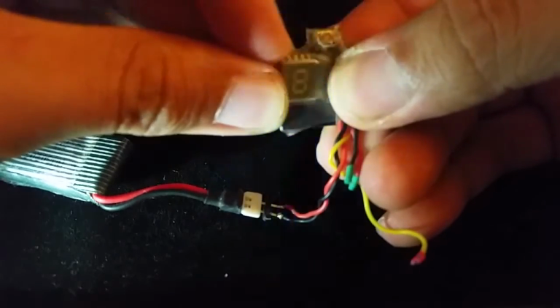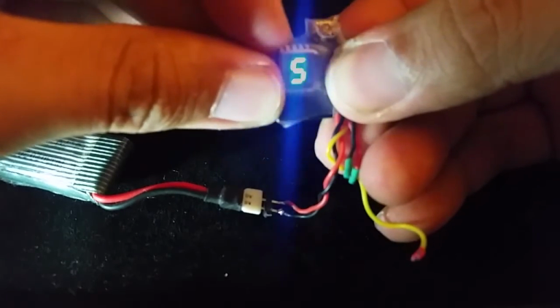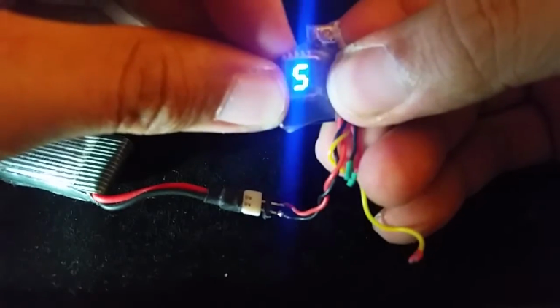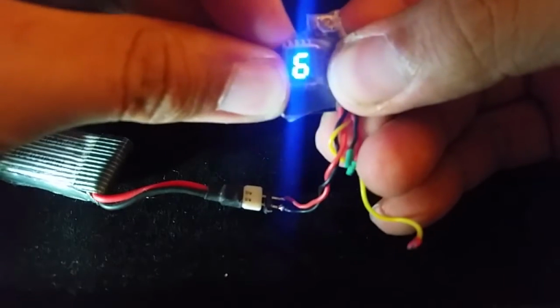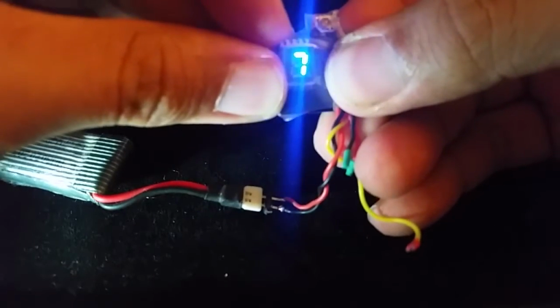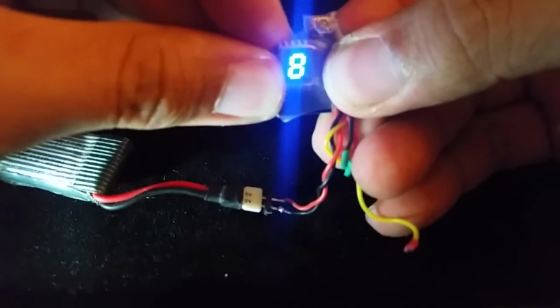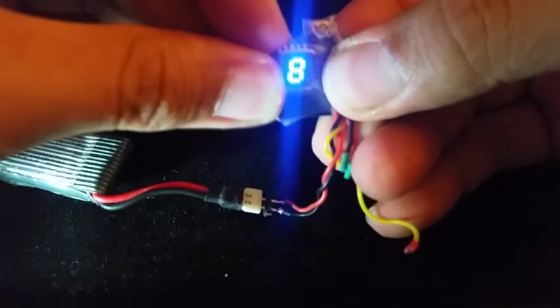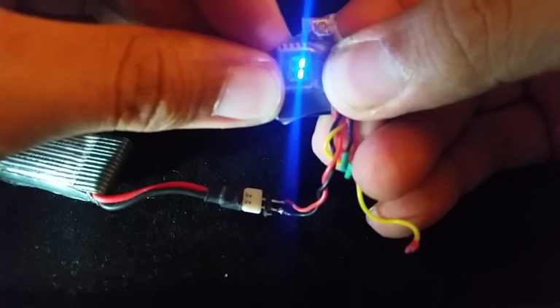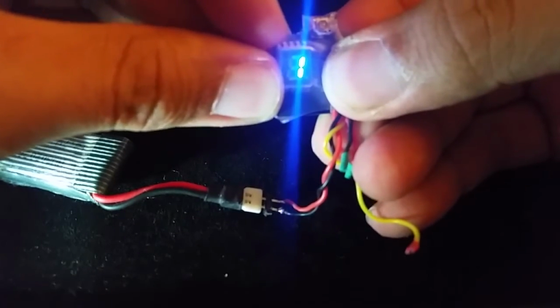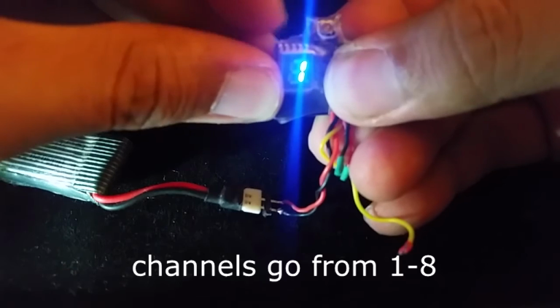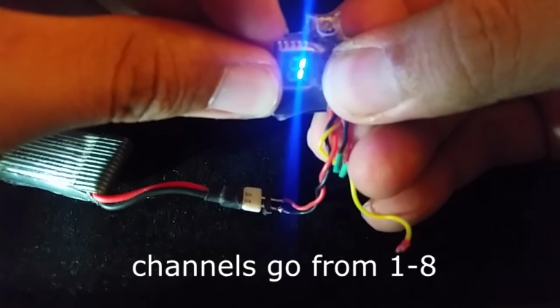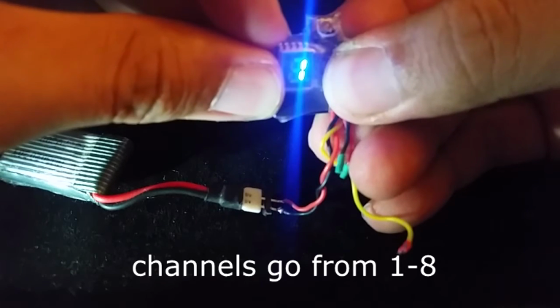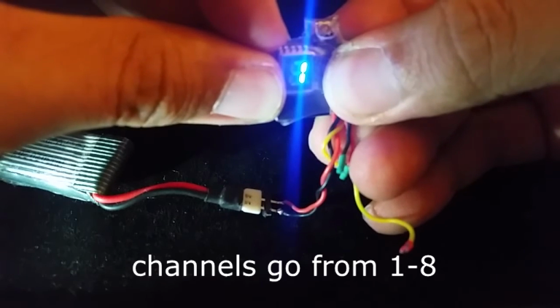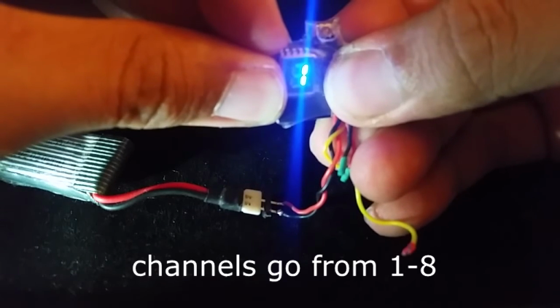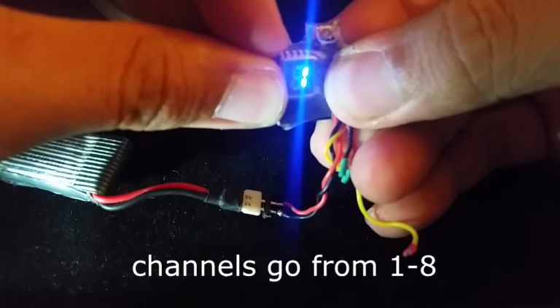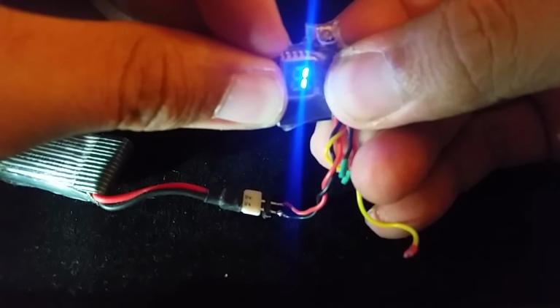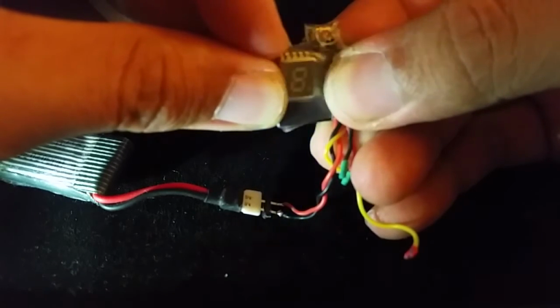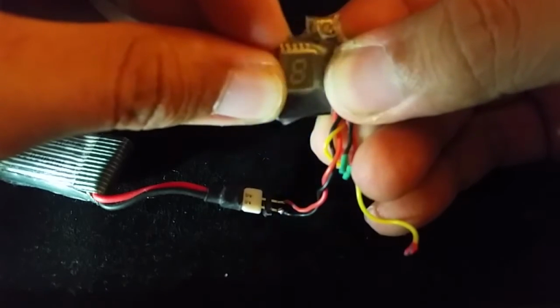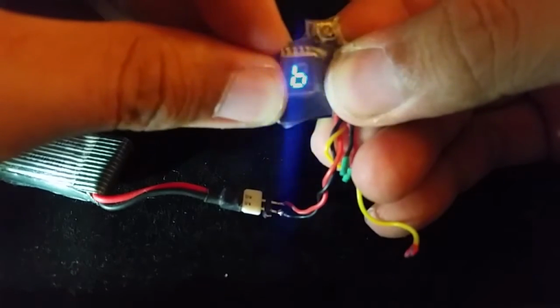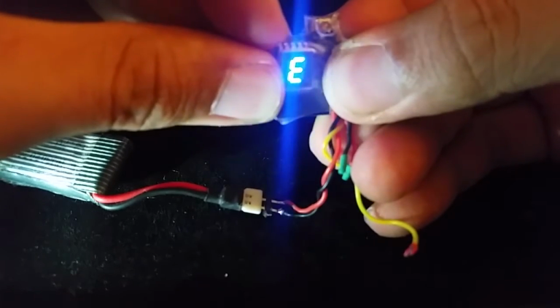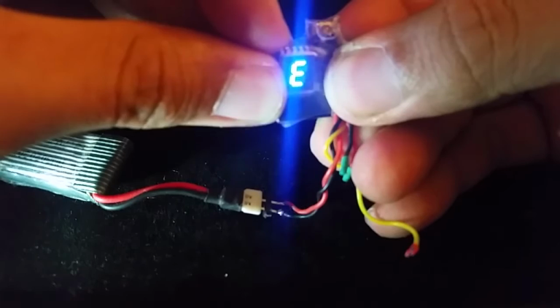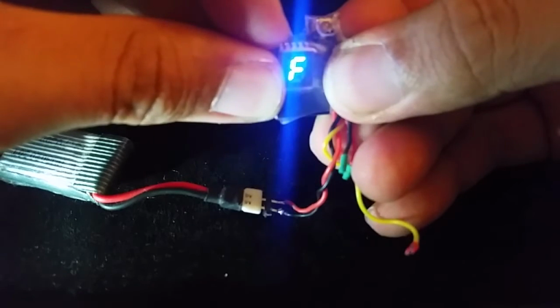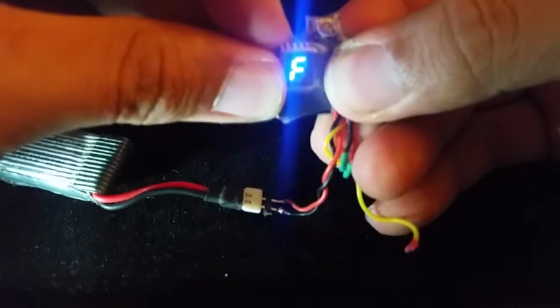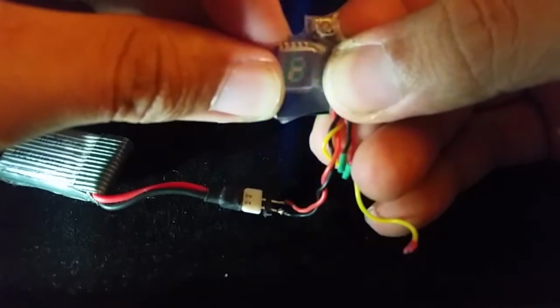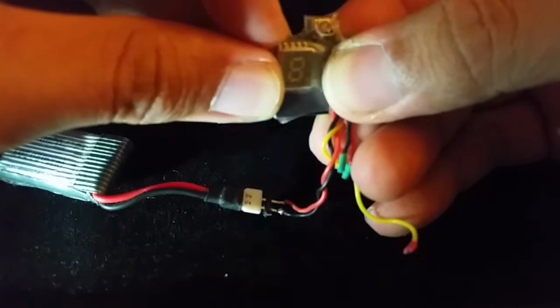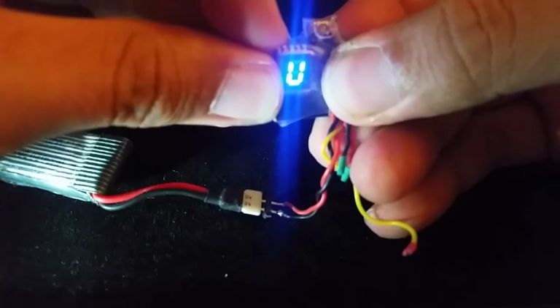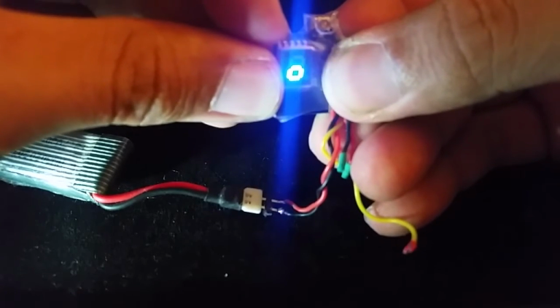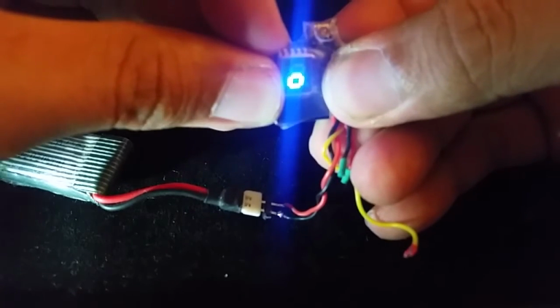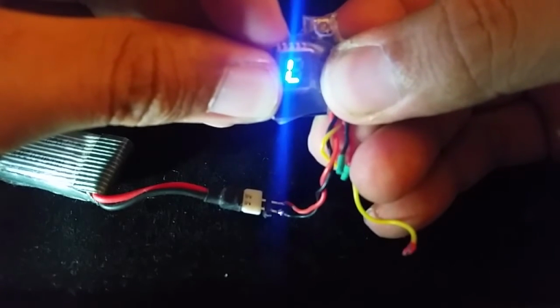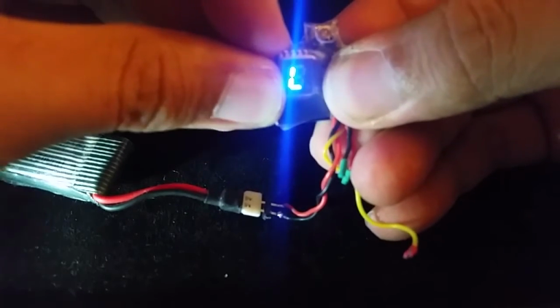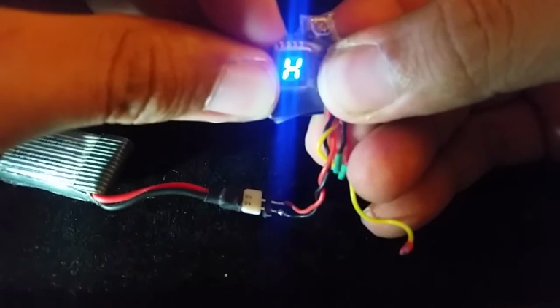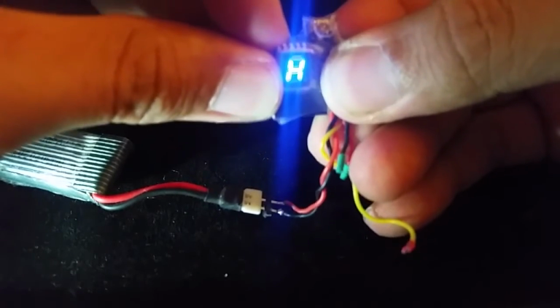To change channels, simply press the button once. To change bands, hold the button for 2 seconds until the letters start blinking, then quick press the button again to change.